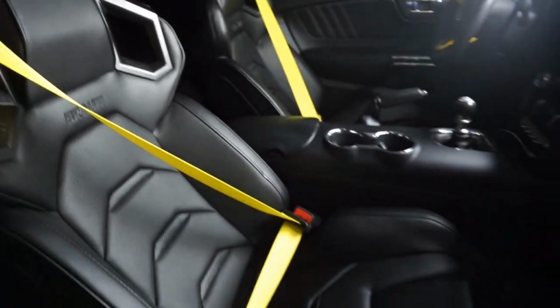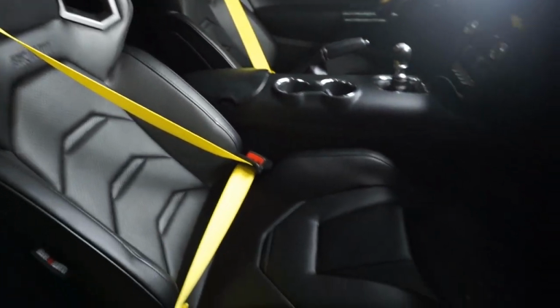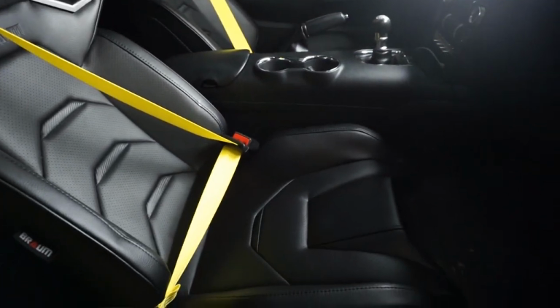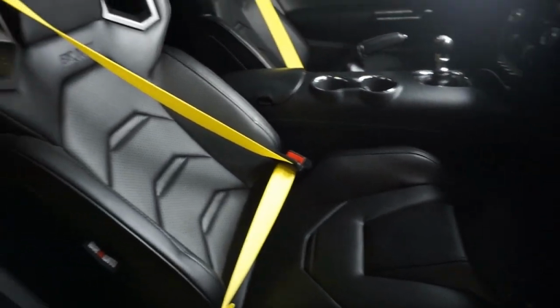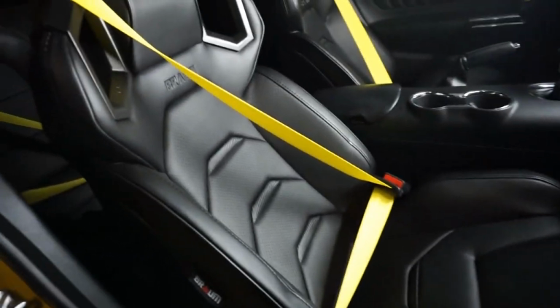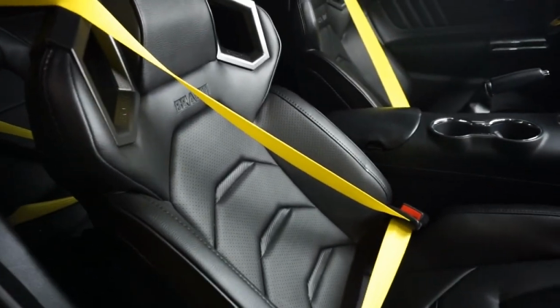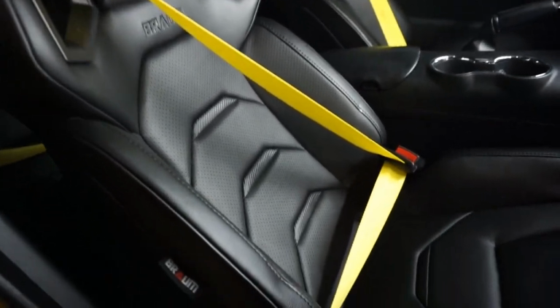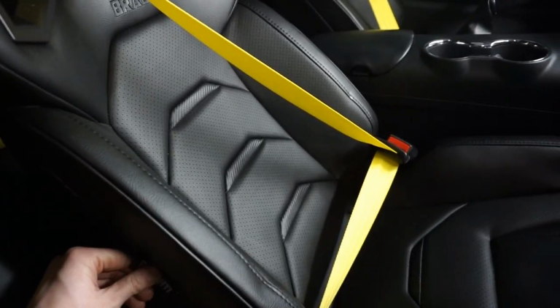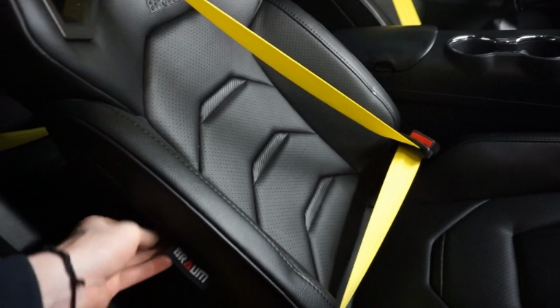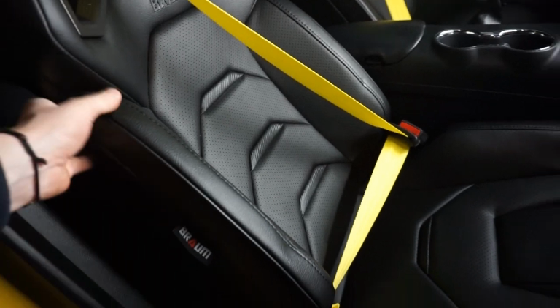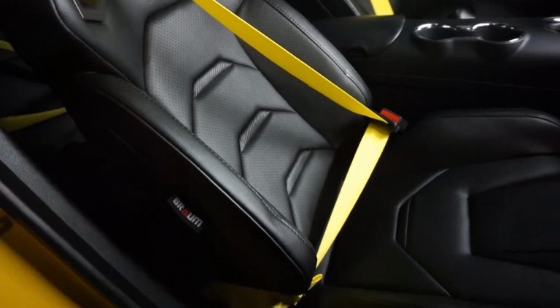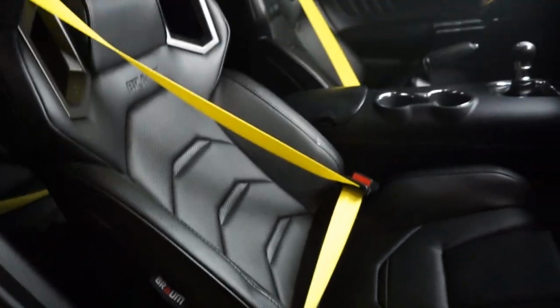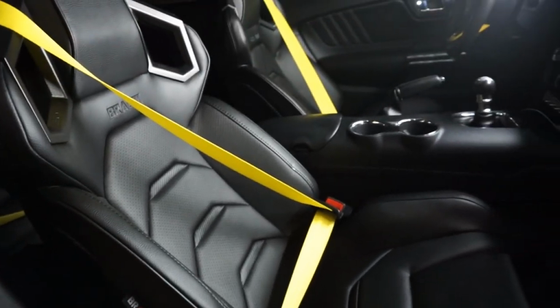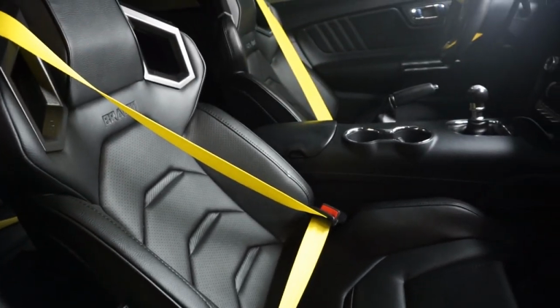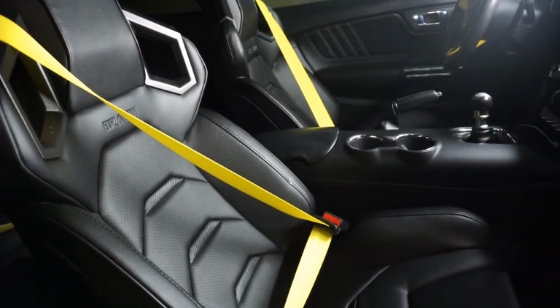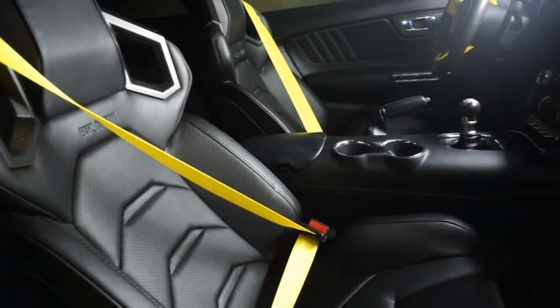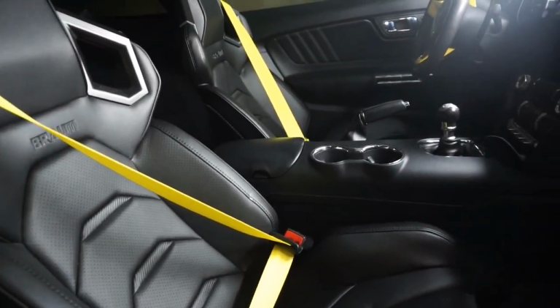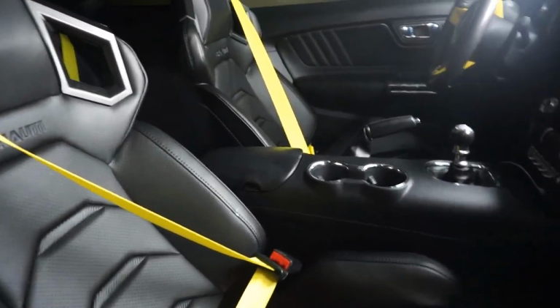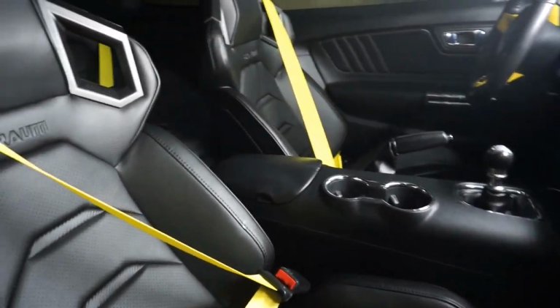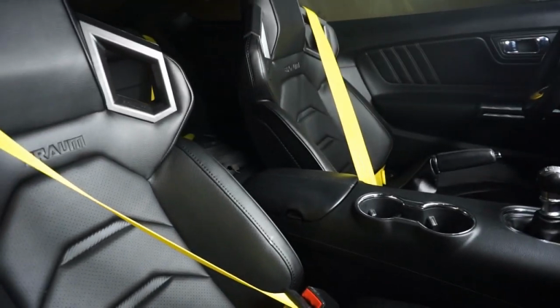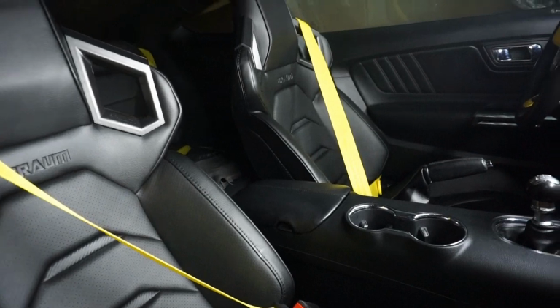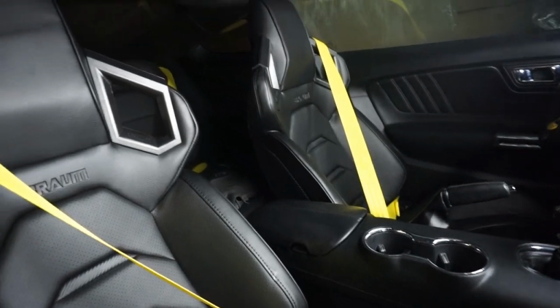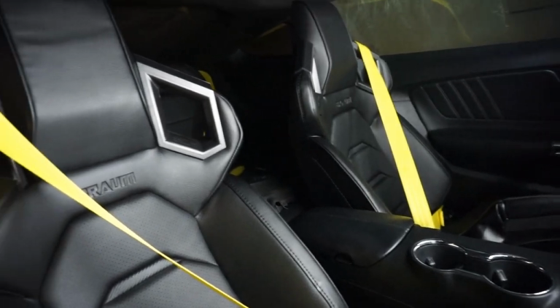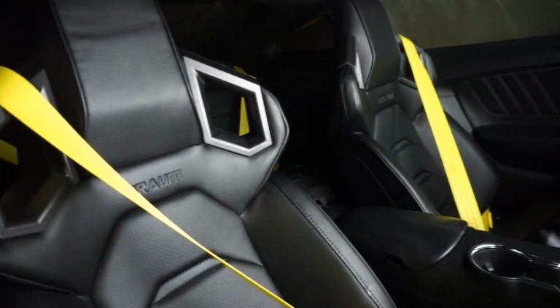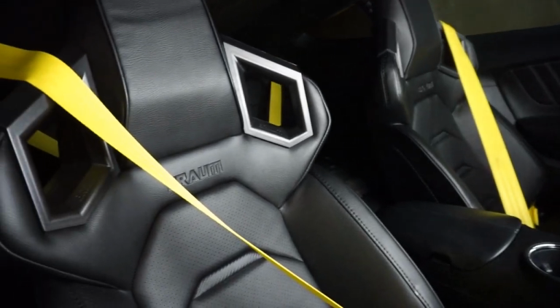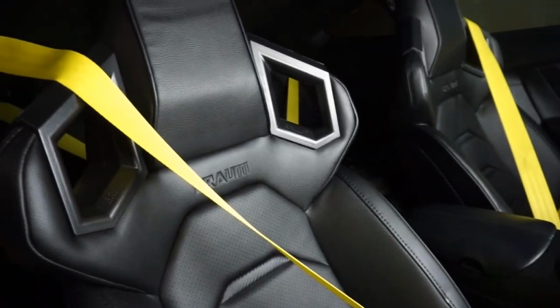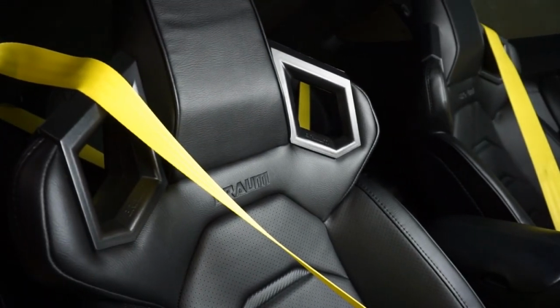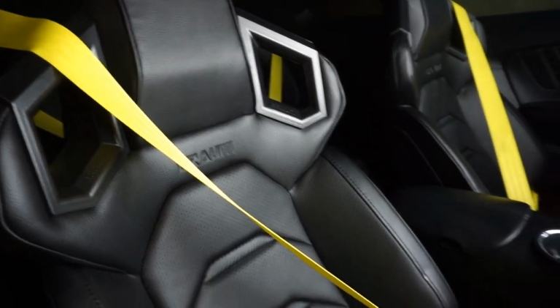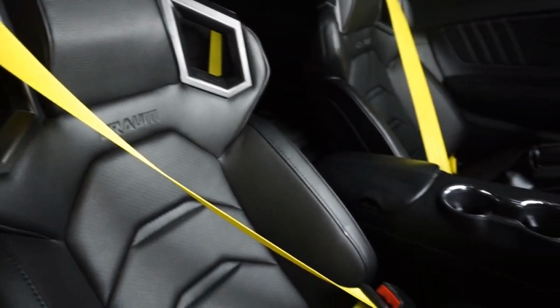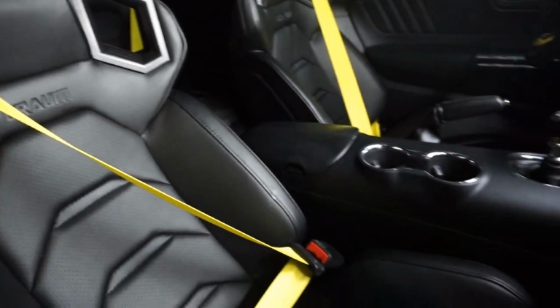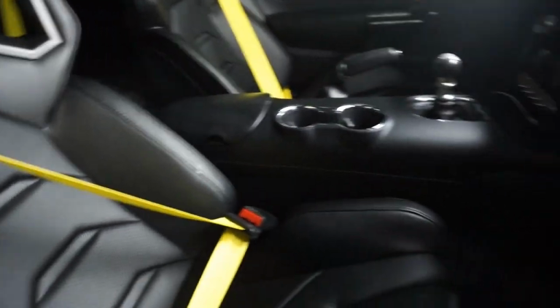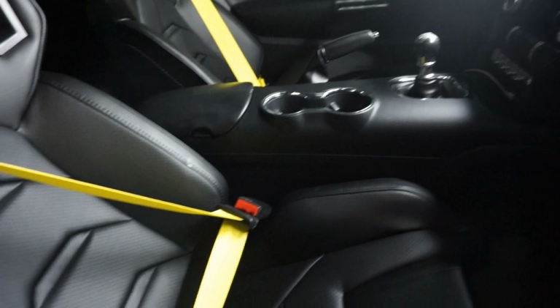Thank you for watching the install of the new Brahm seats. I'll do a review later this spring when I get to drive and sit in them for a while, do a couple long rides, and see how they feel after that. Thank you so much.